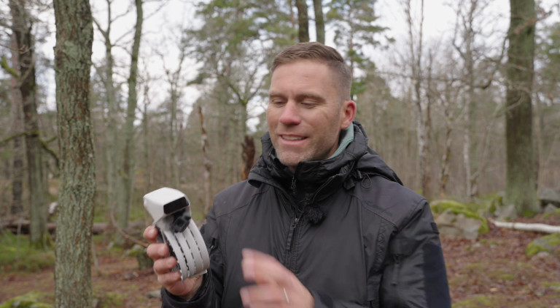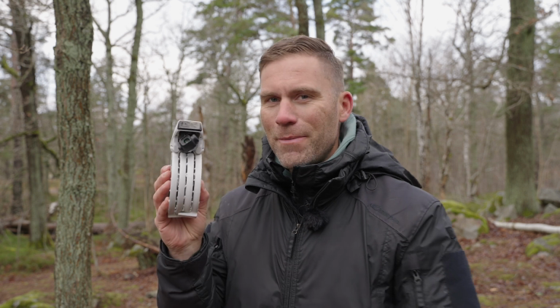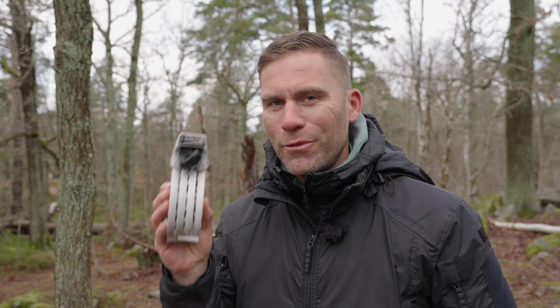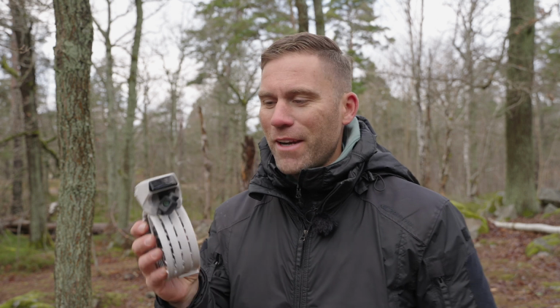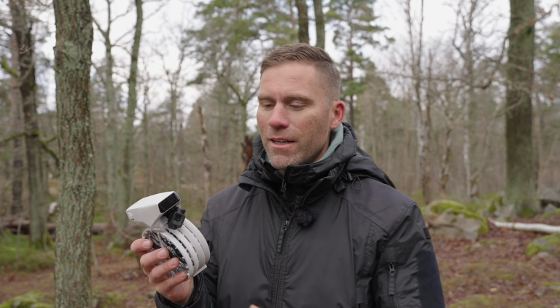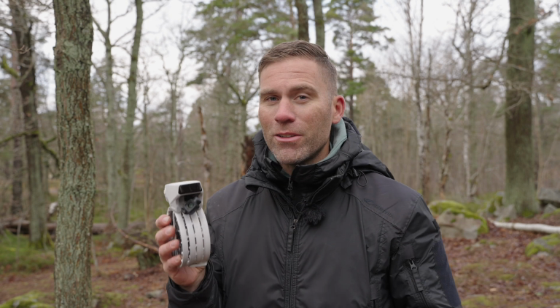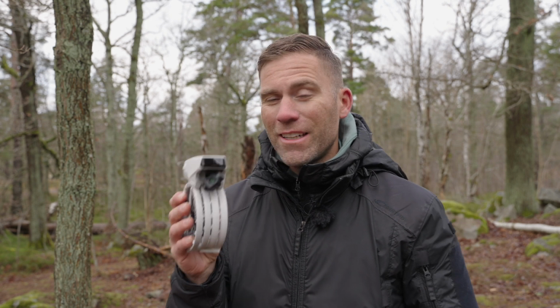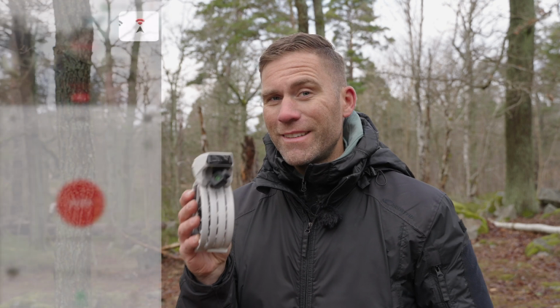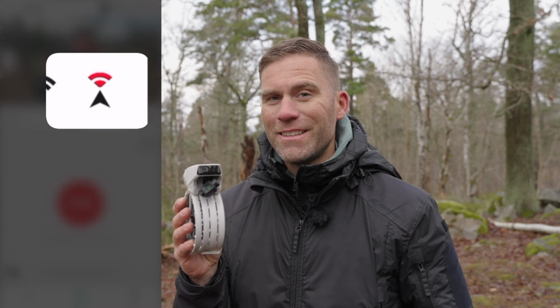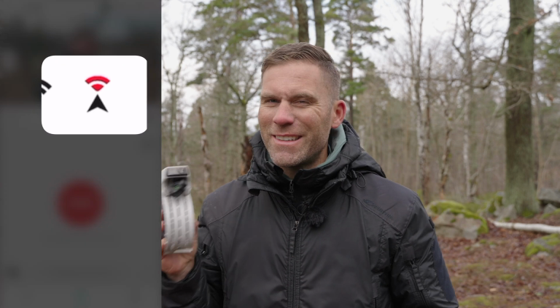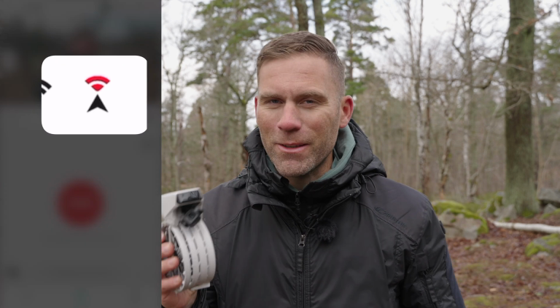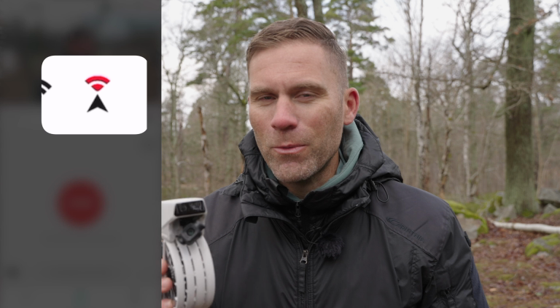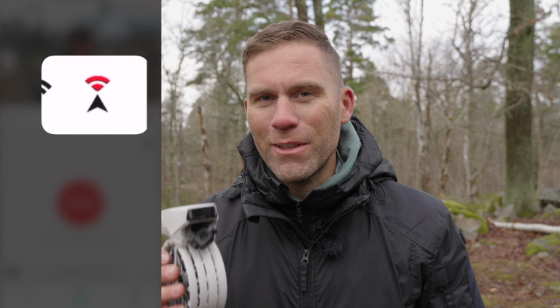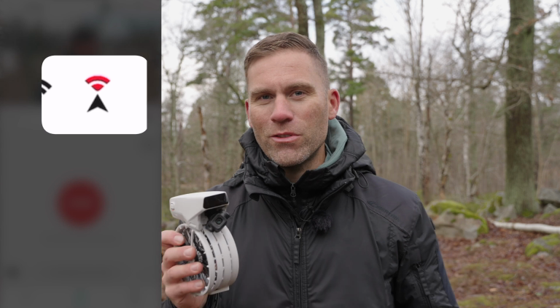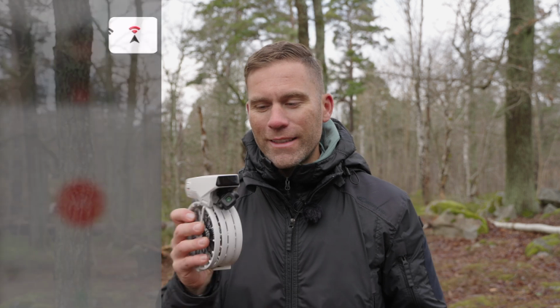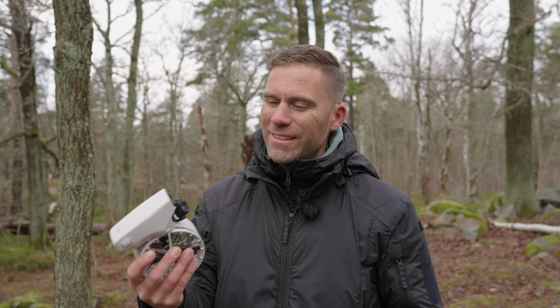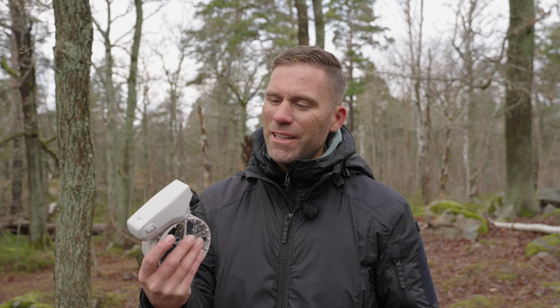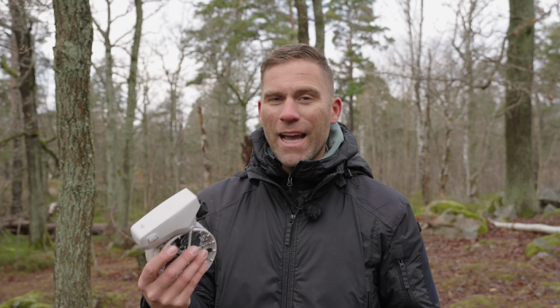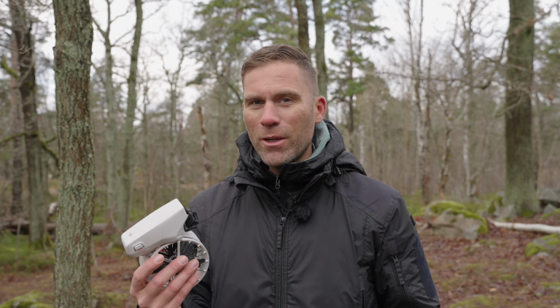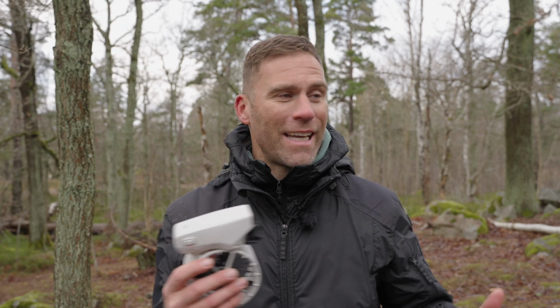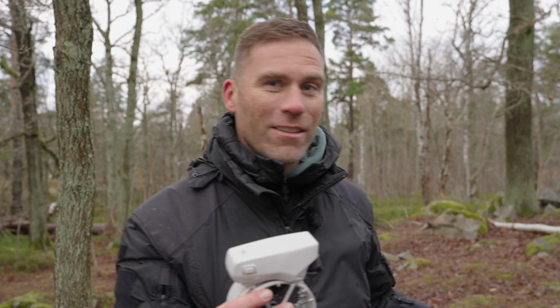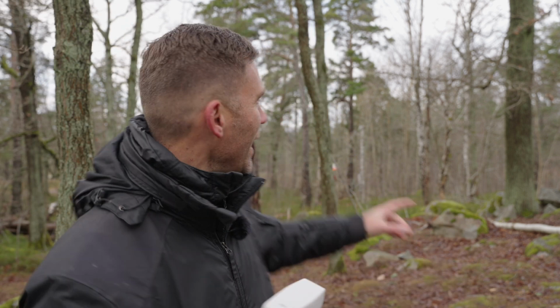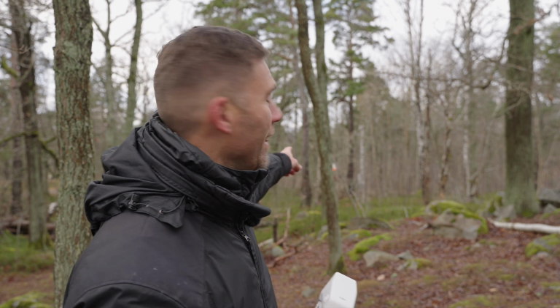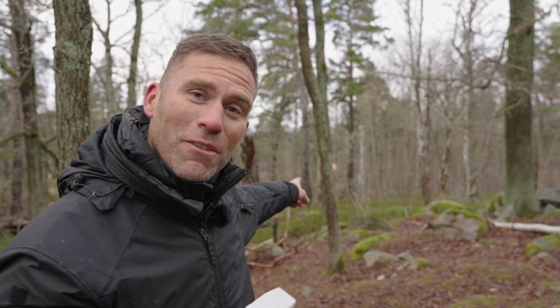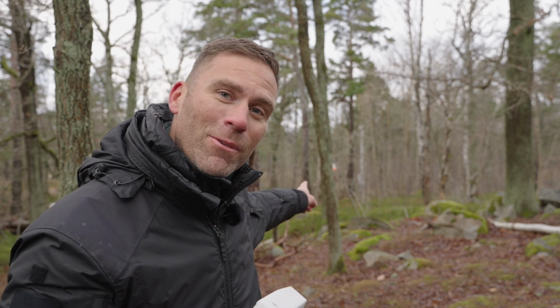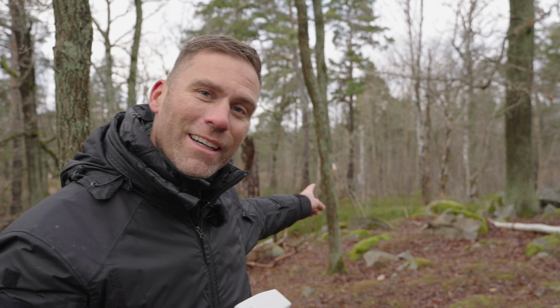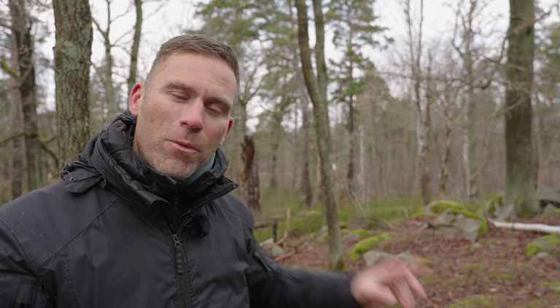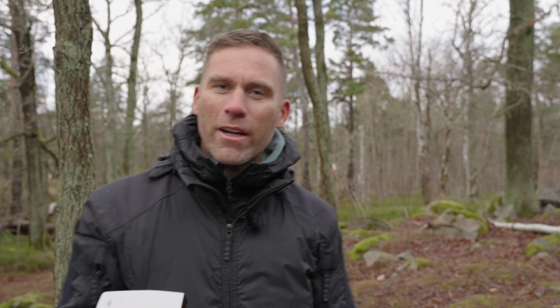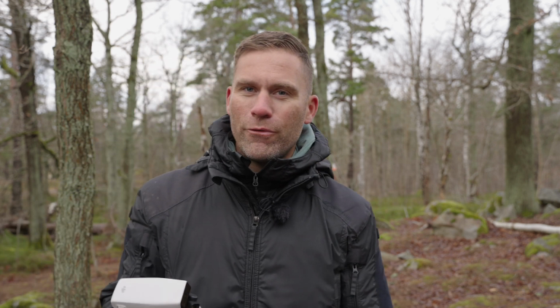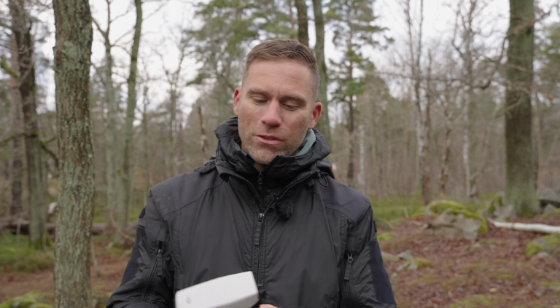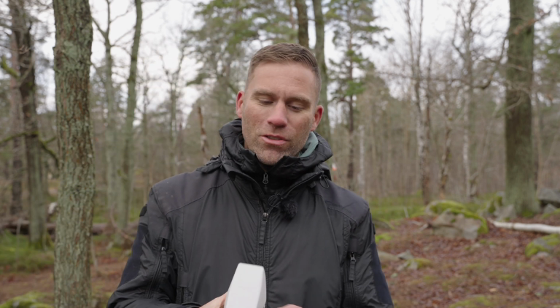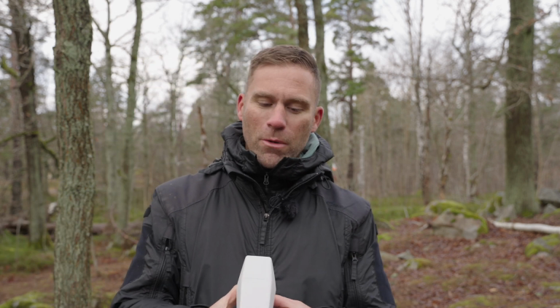The DJI Flip has the focus track feature, but it also says that the obstacle sensing system is disabled when we are using focus track. So let's see if it actually works — if it can detect an obstacle like that tree over here when we are in focus track mode.